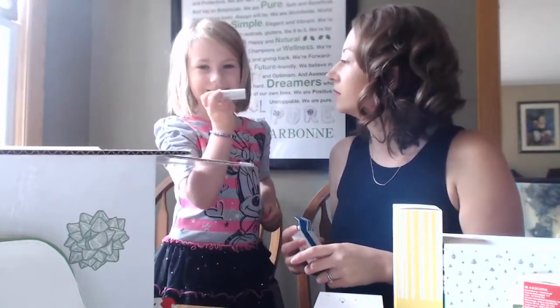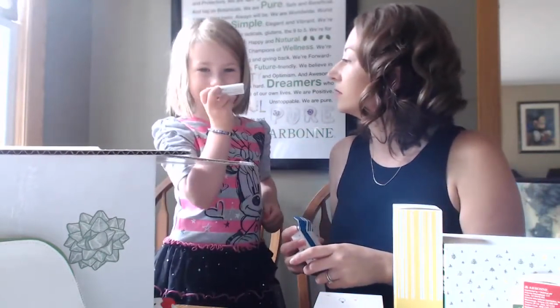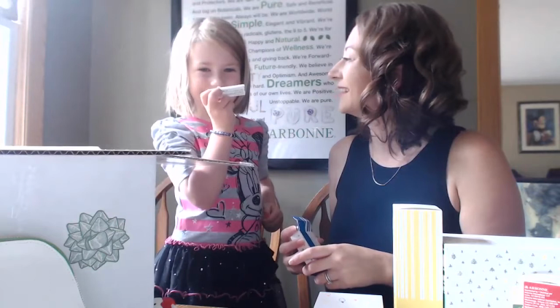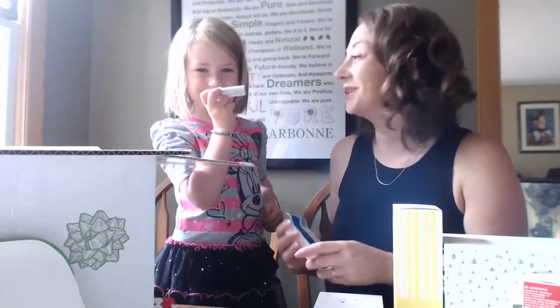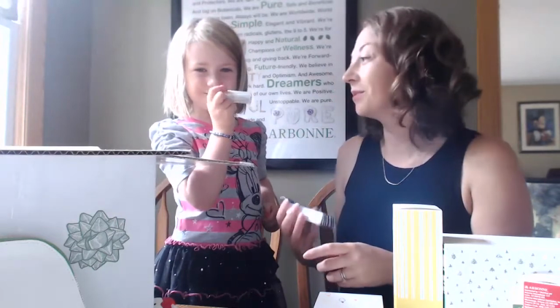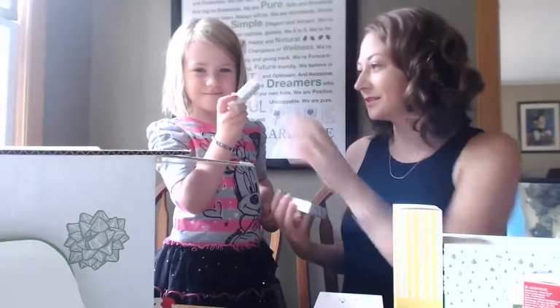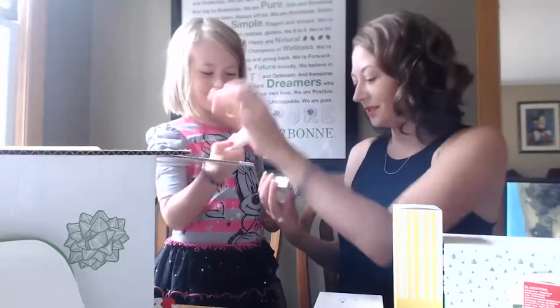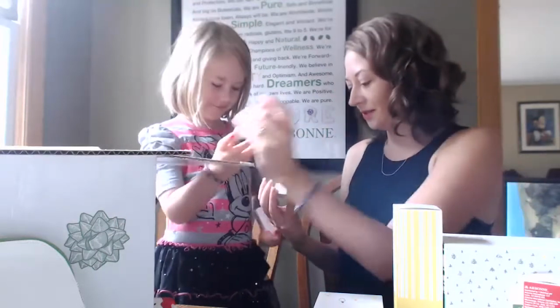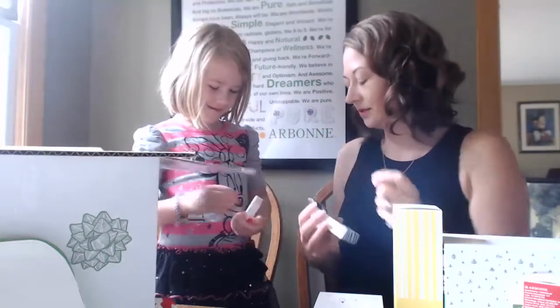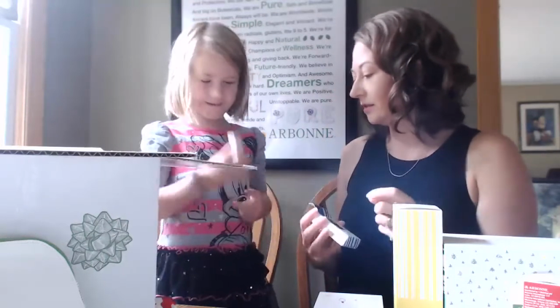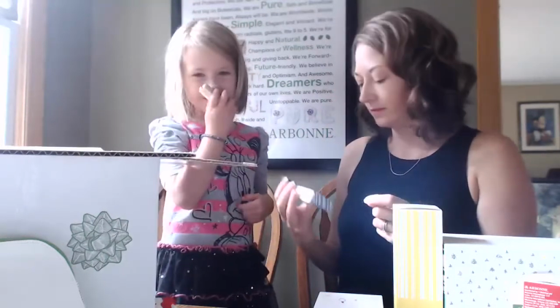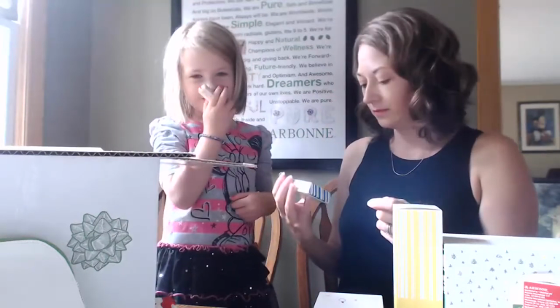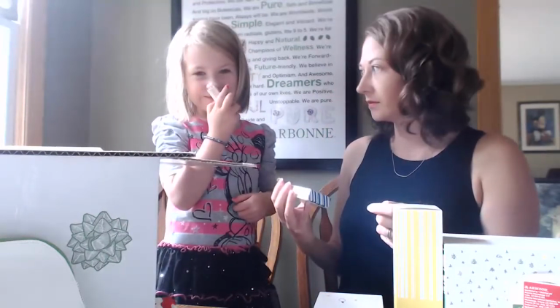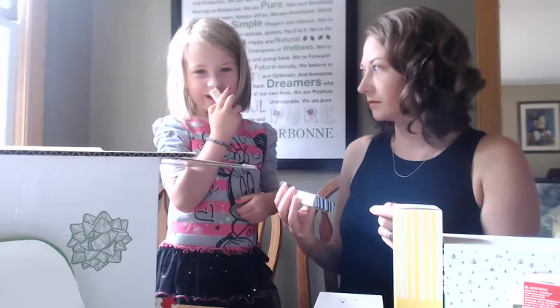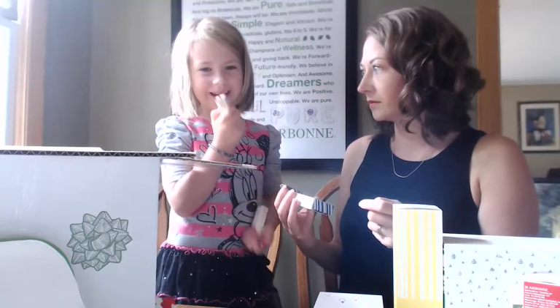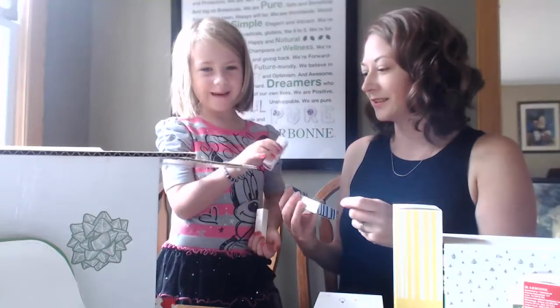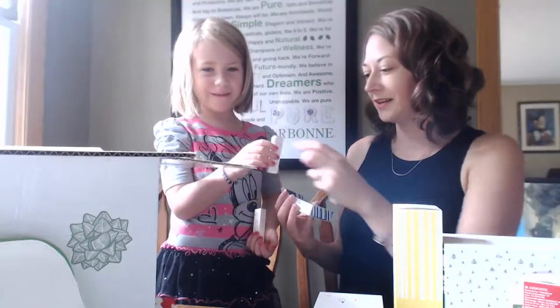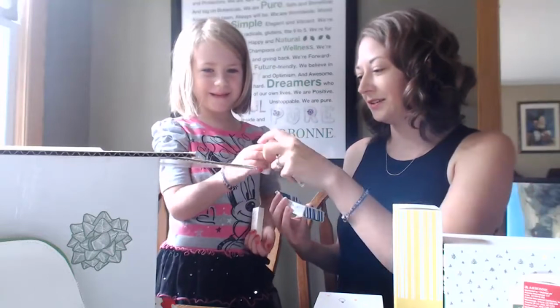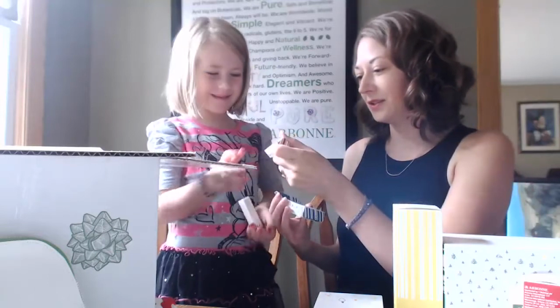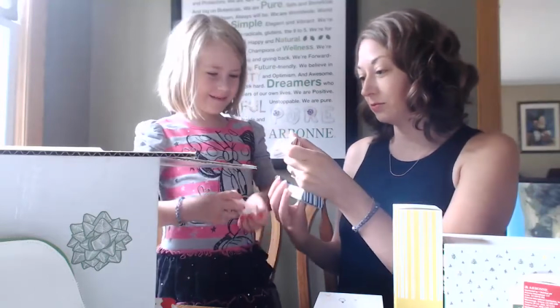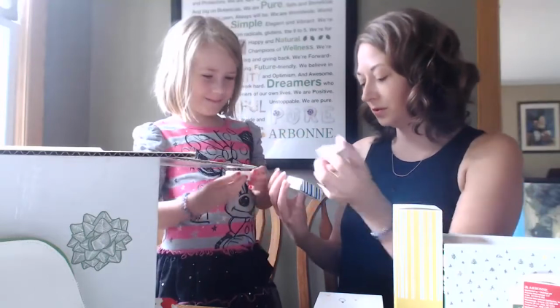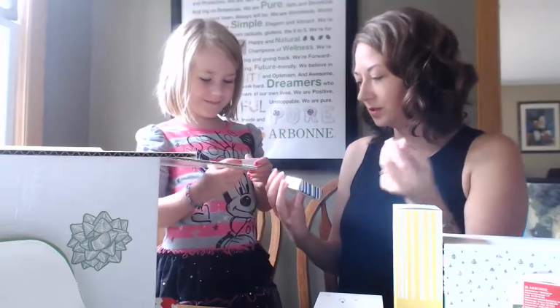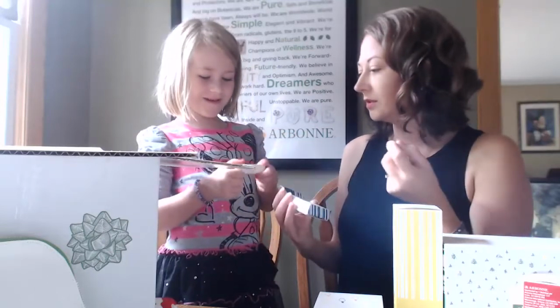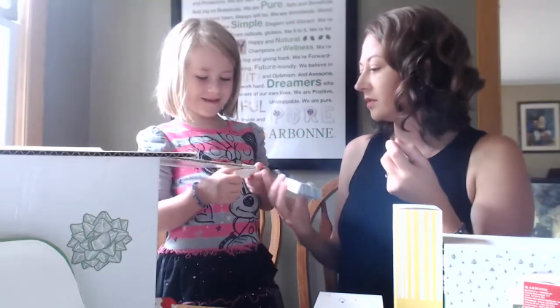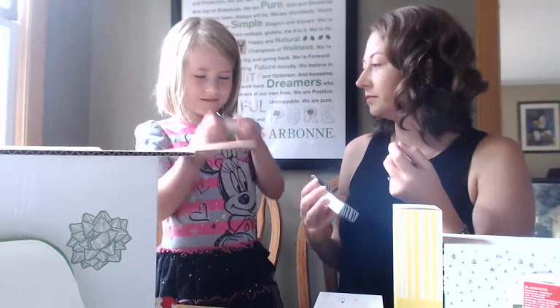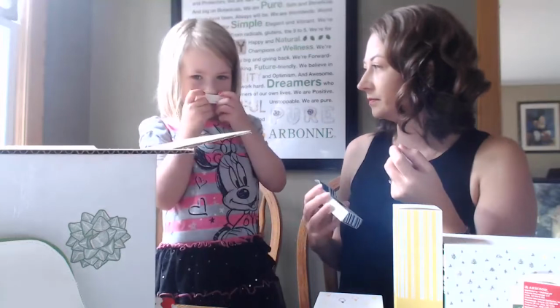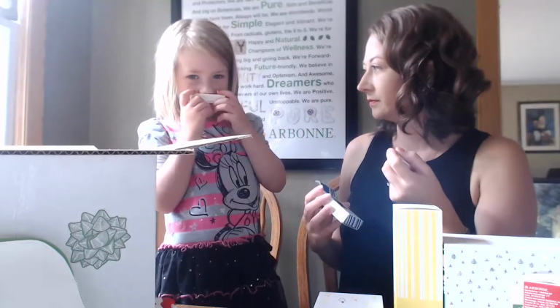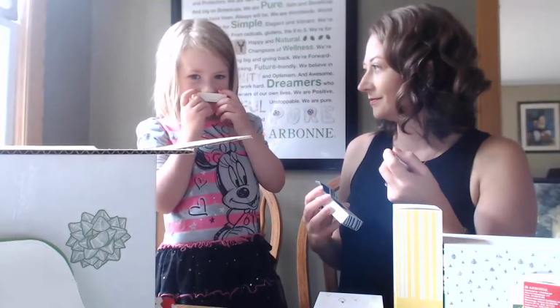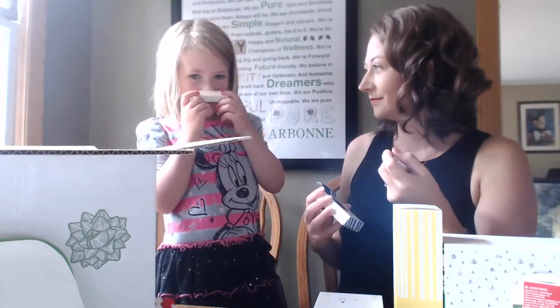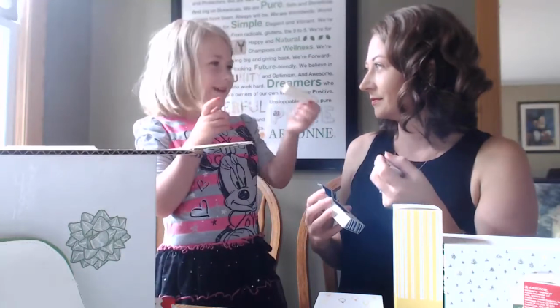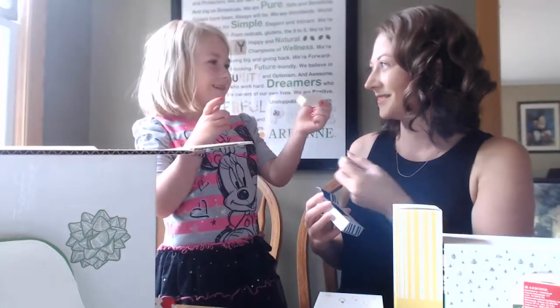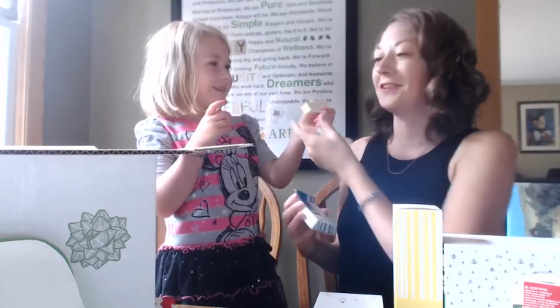Smell them and see if you can guess the scent. Peppermint? Close — one is rose, and one is vanilla. You can get the whole set of three.